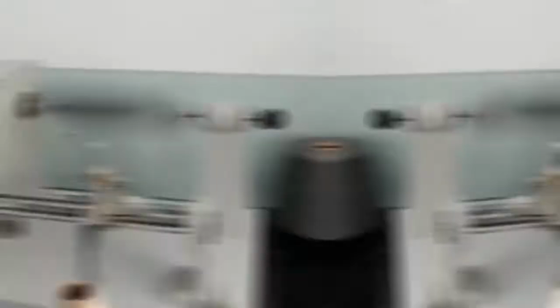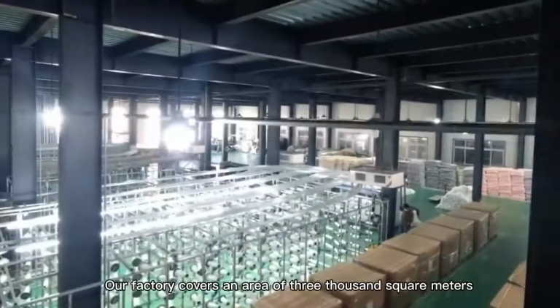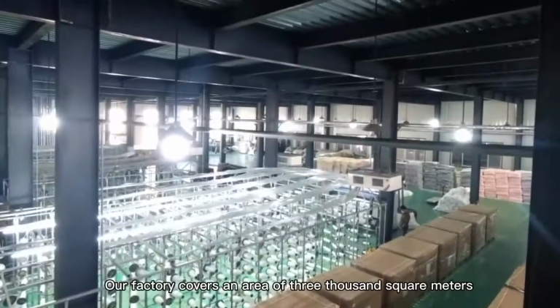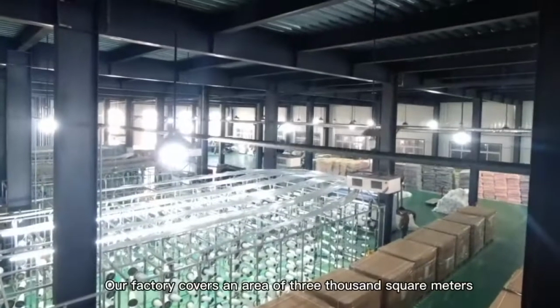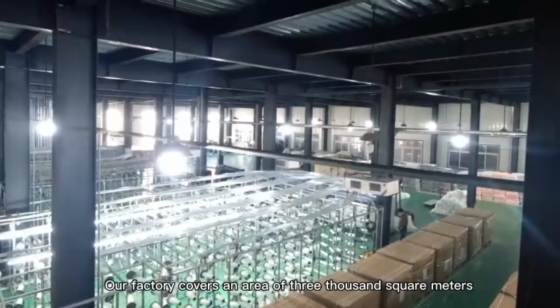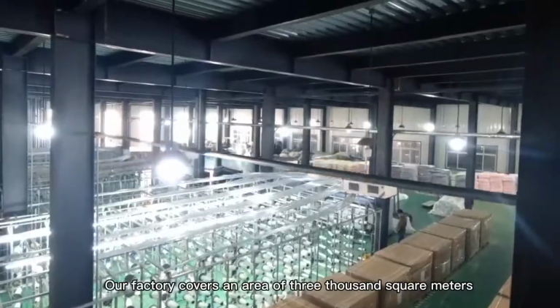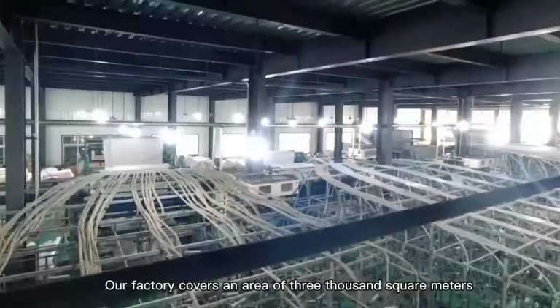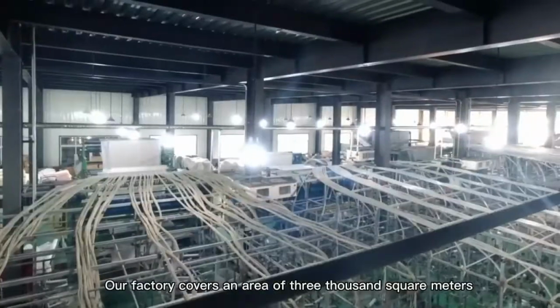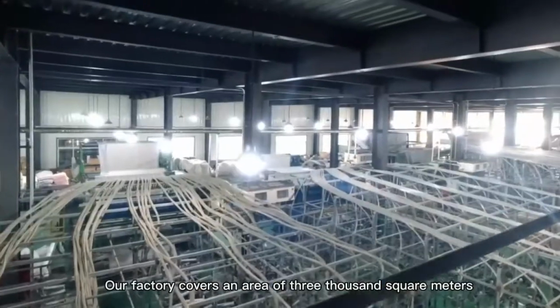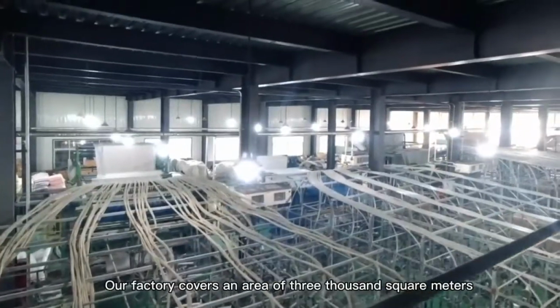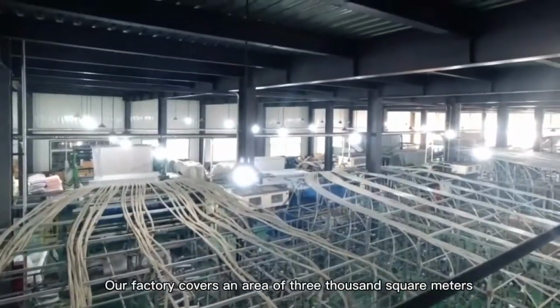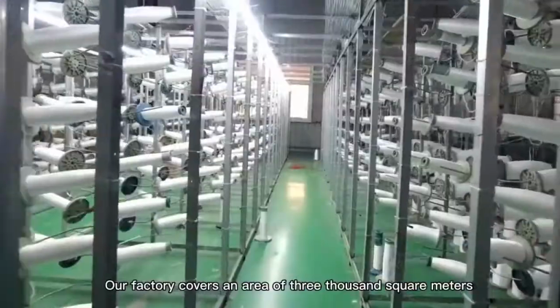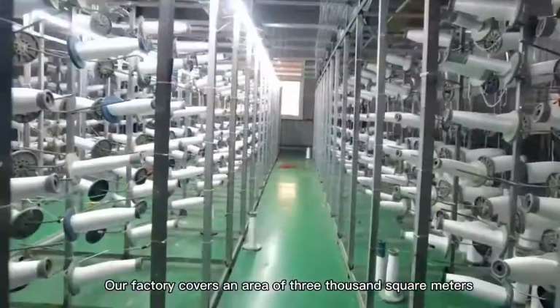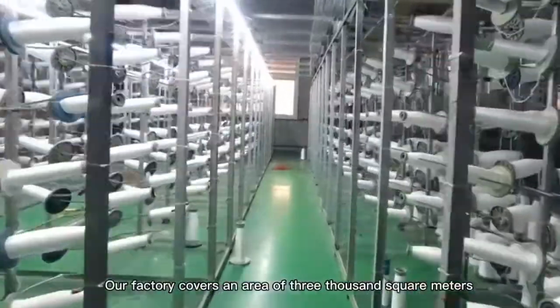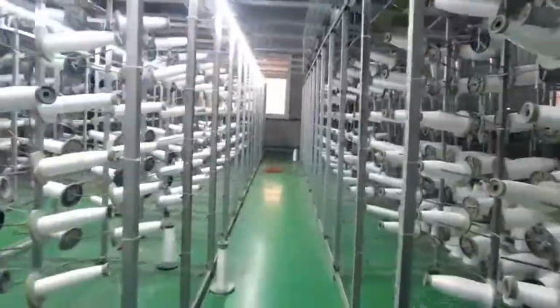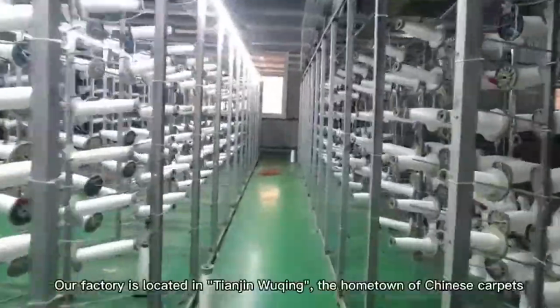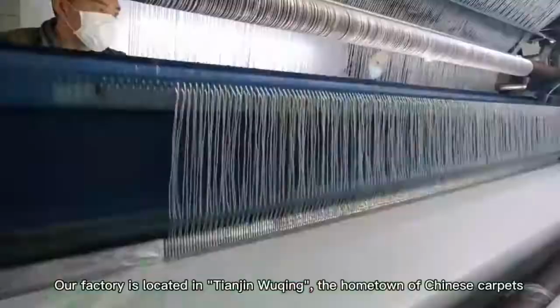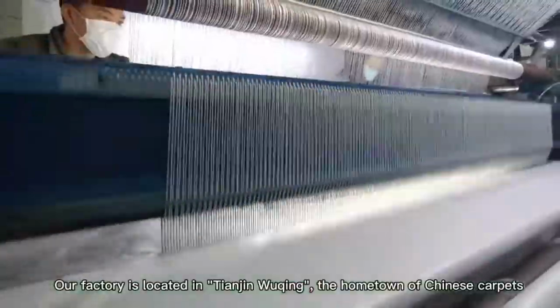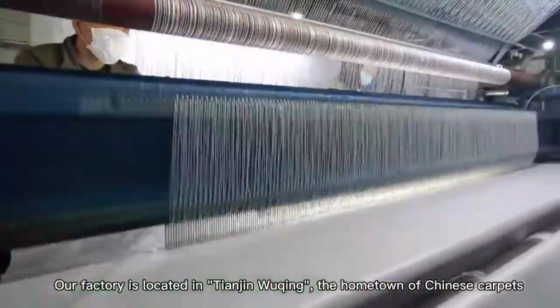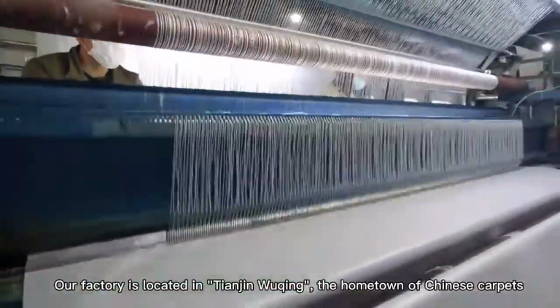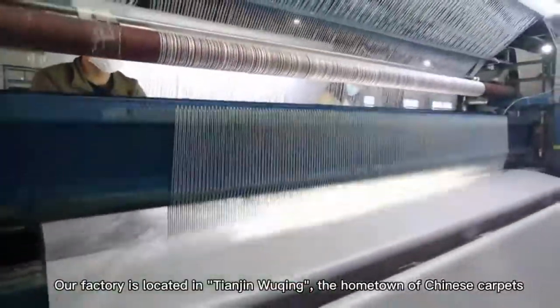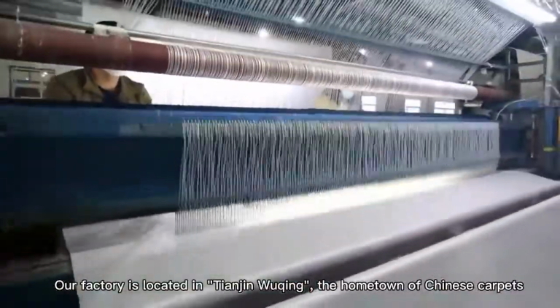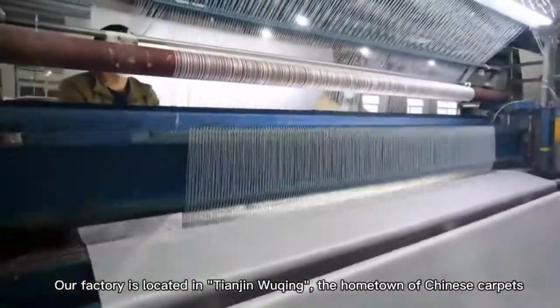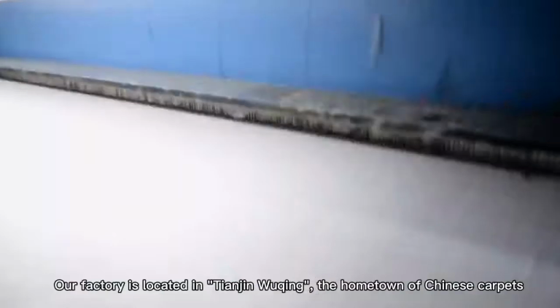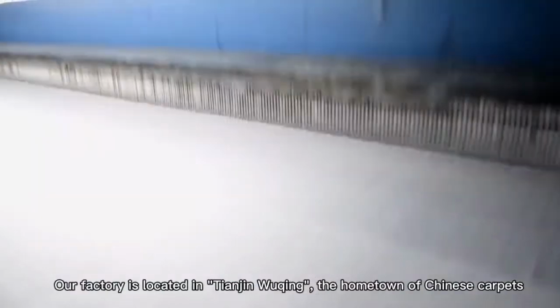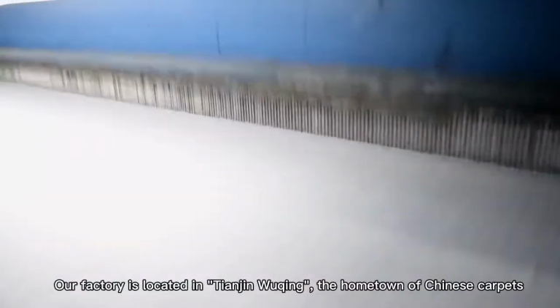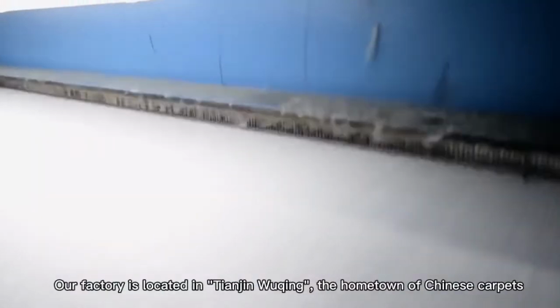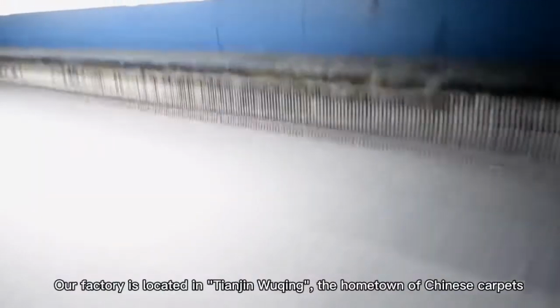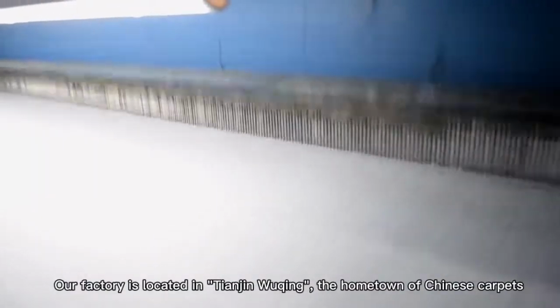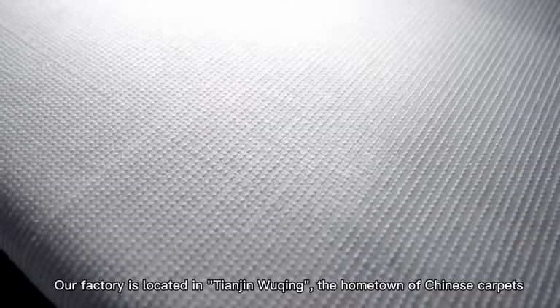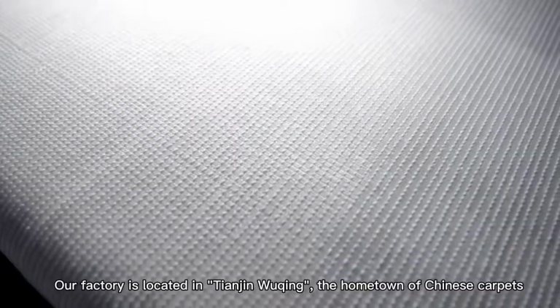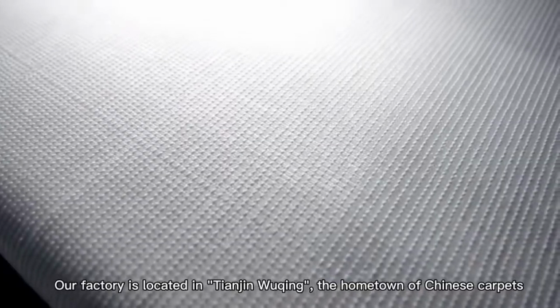Our factory covers an area of 3,000 square meters. Our factory is located in Beijing, the hometown of Chinese carpets.